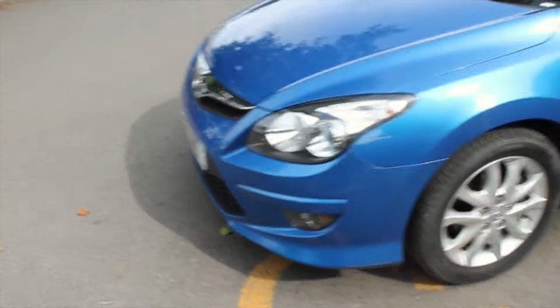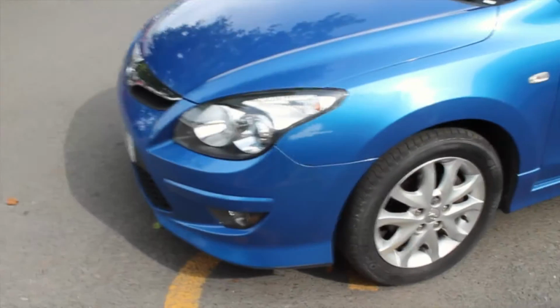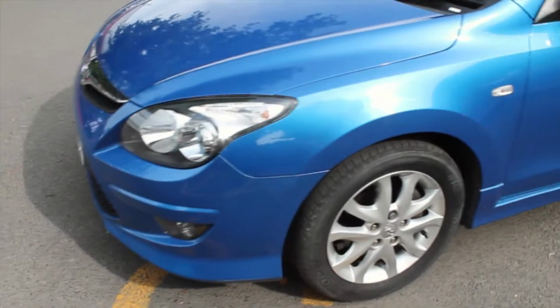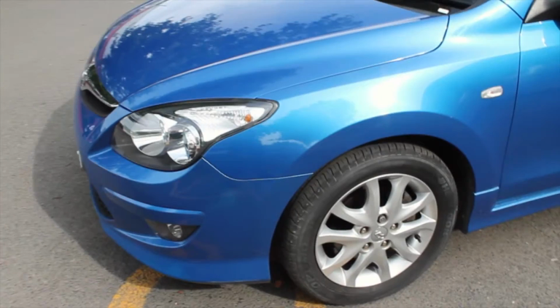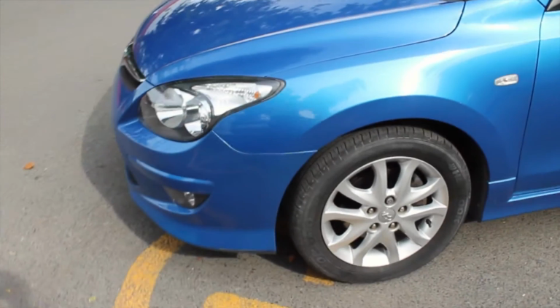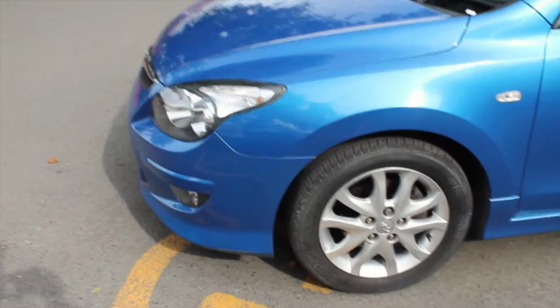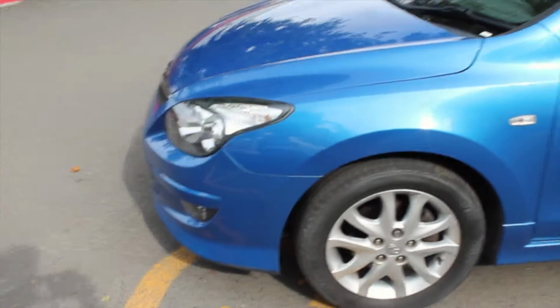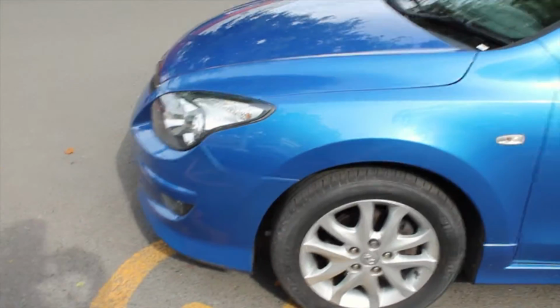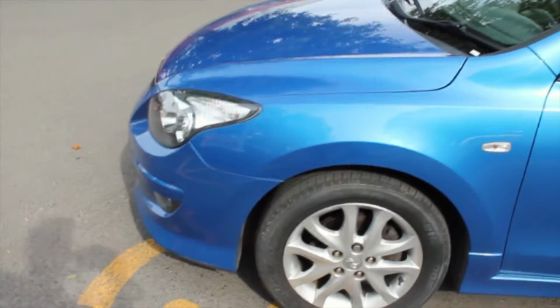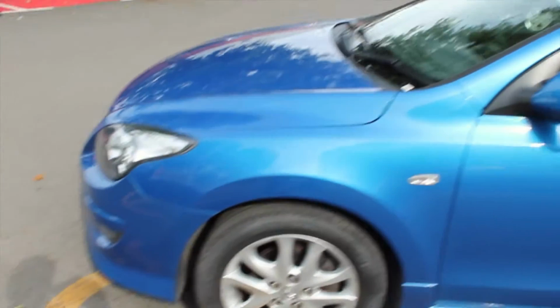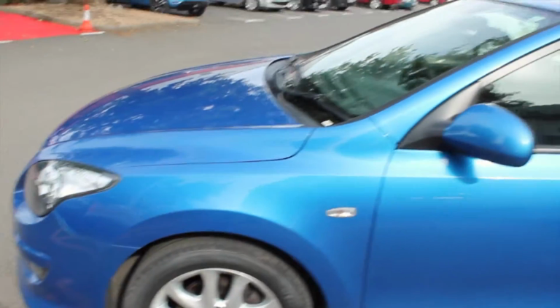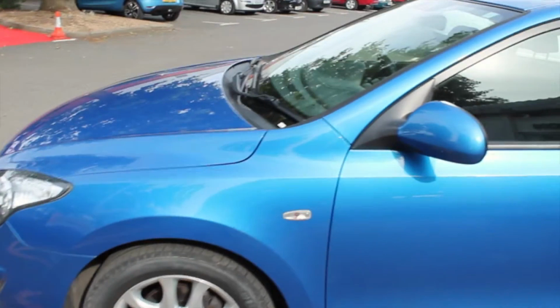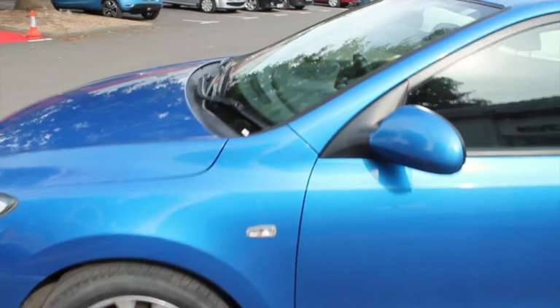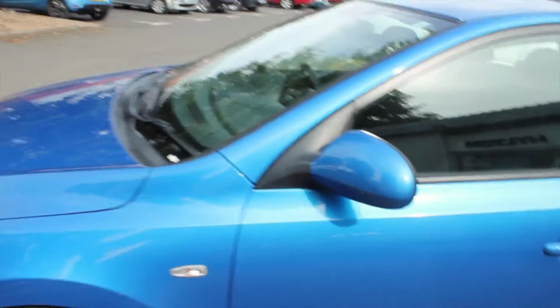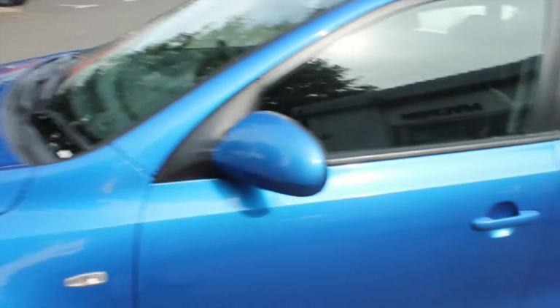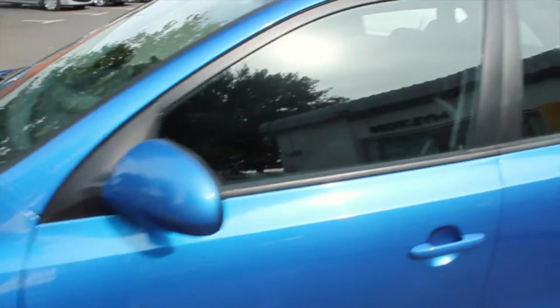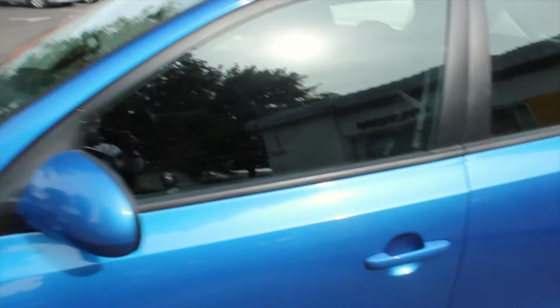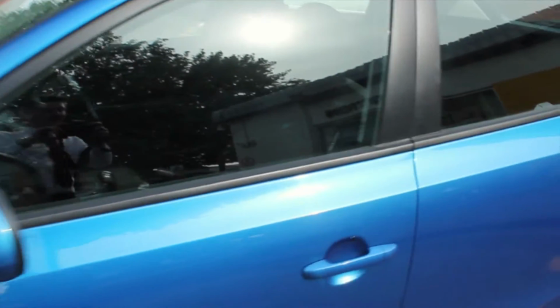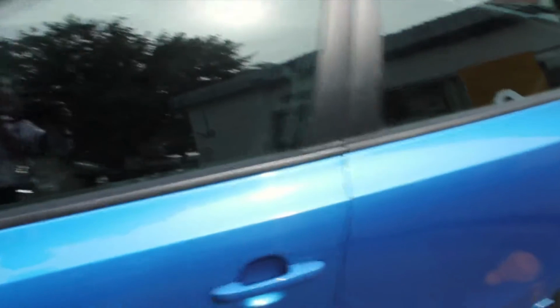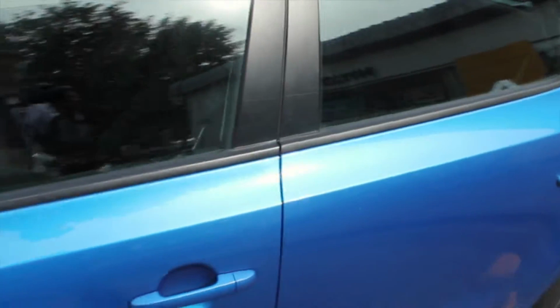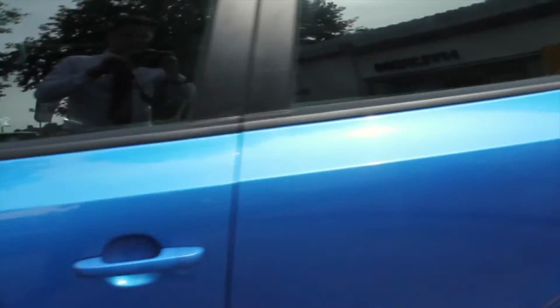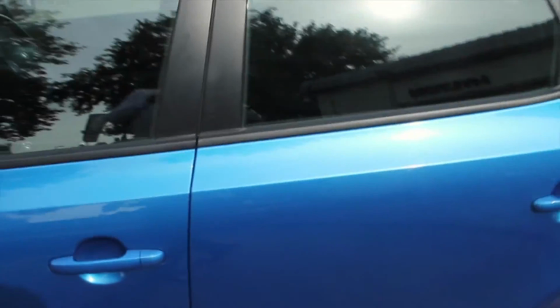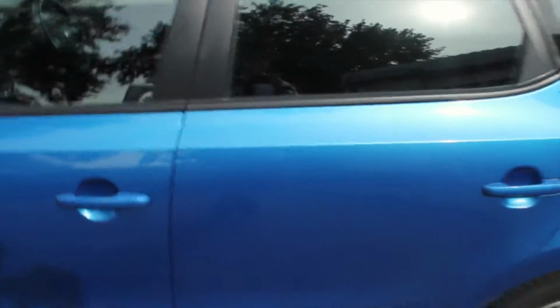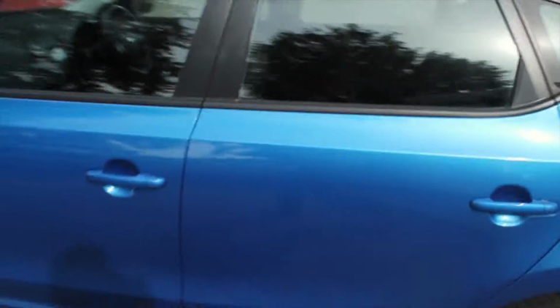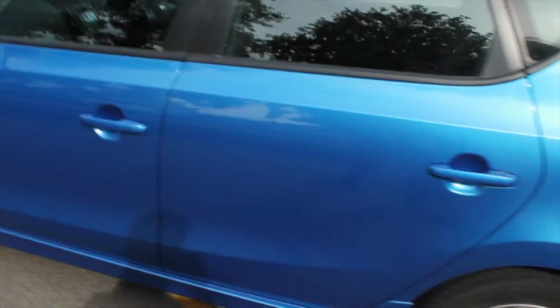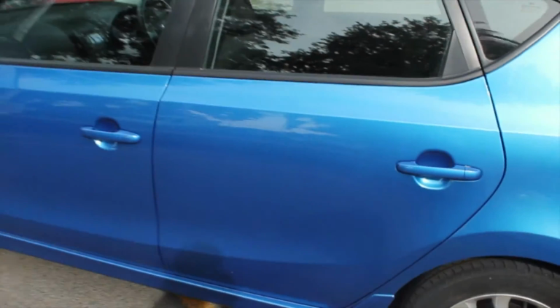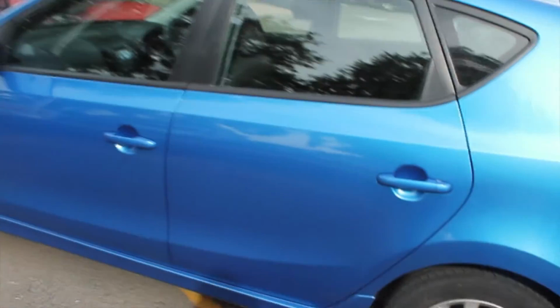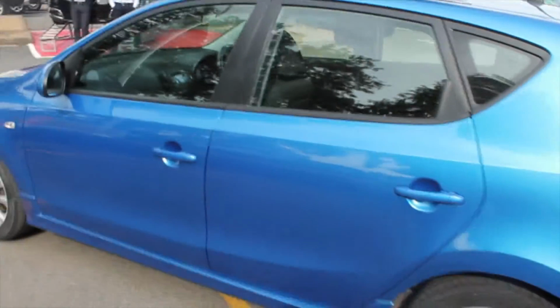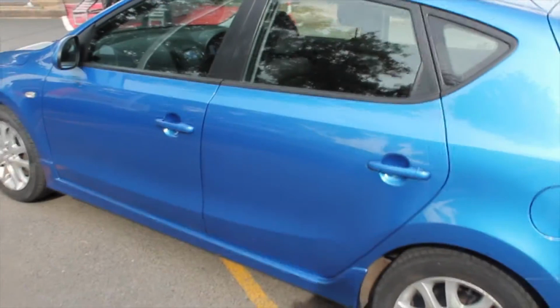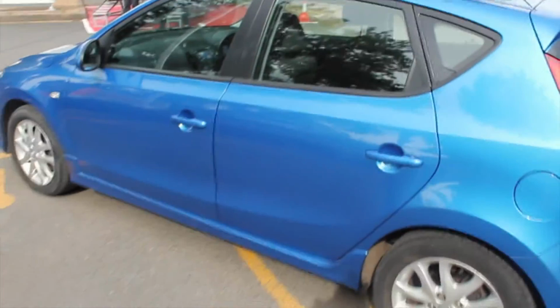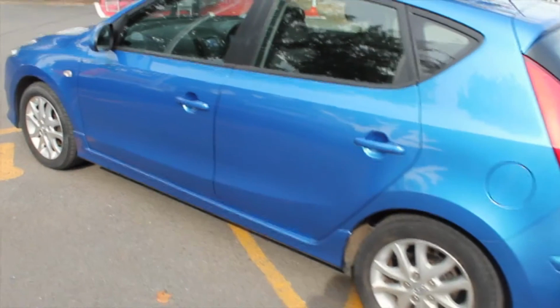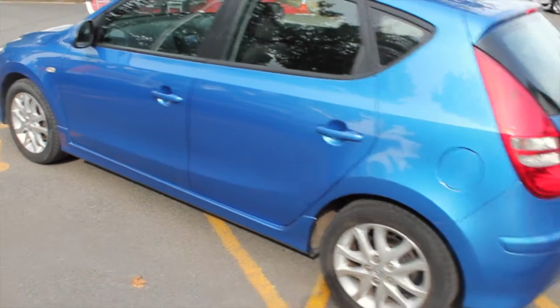Coming around to the side, you can see a set of alloy wheels which have set the car off nicely, along with body coloured door handles and body coloured door mirrors. This is a five door i30, making it much more practical for getting rear passengers in and out of the vehicle.